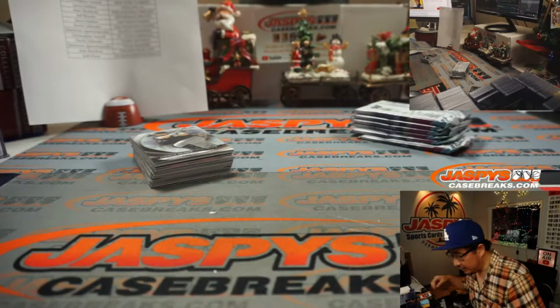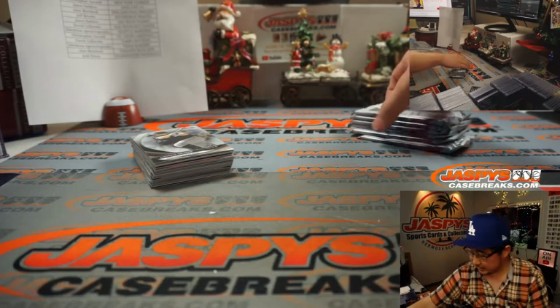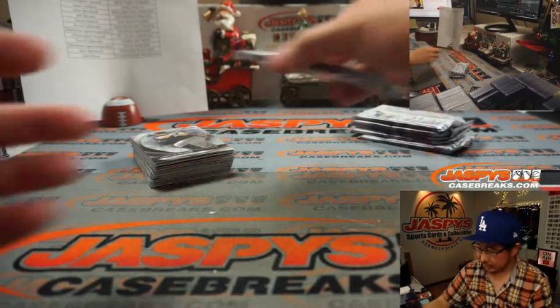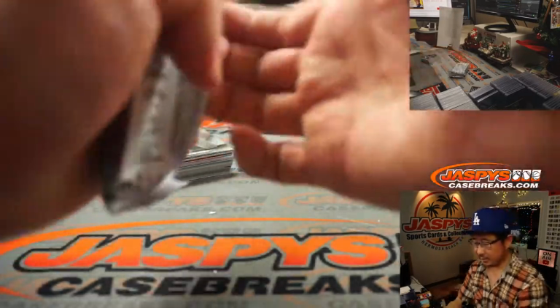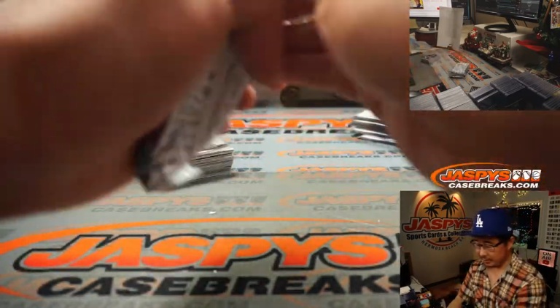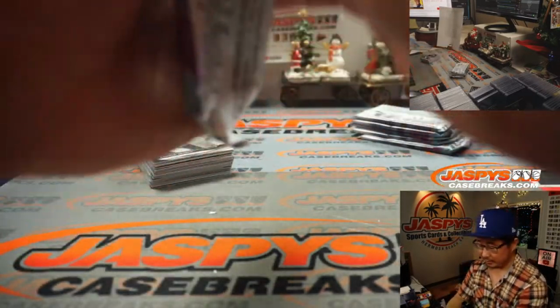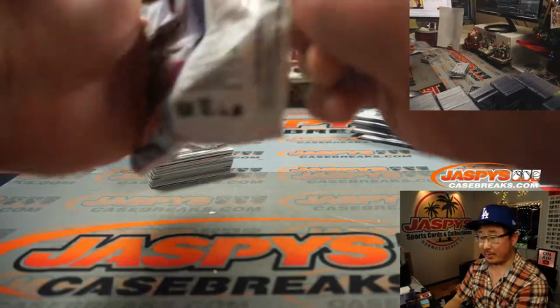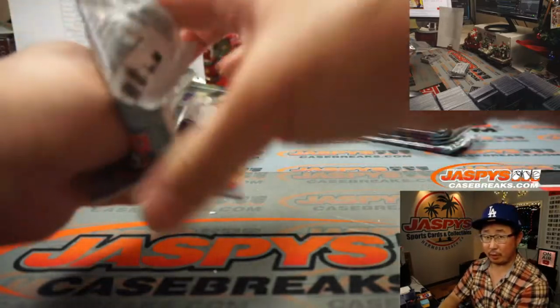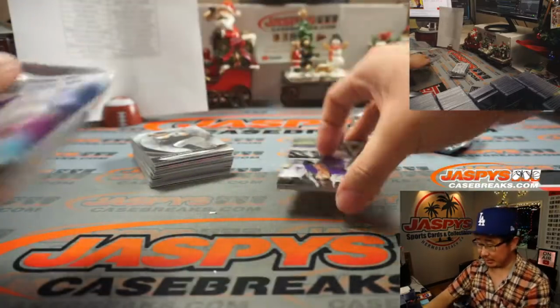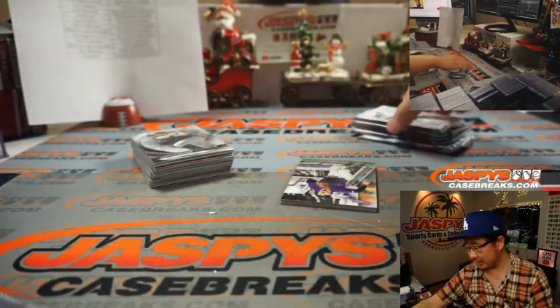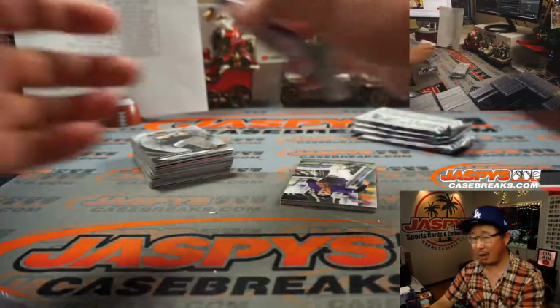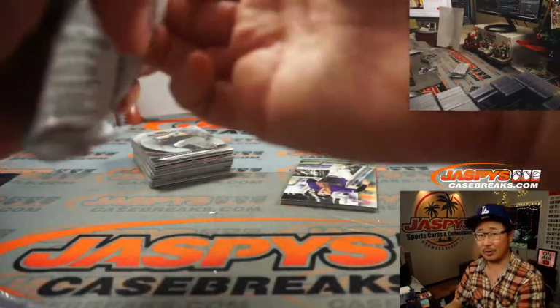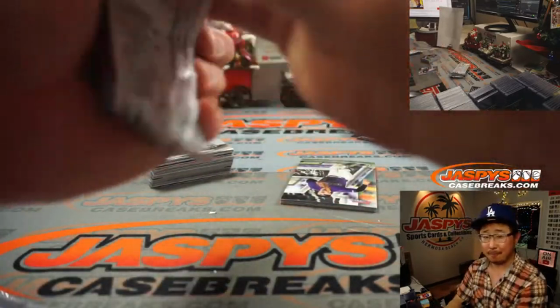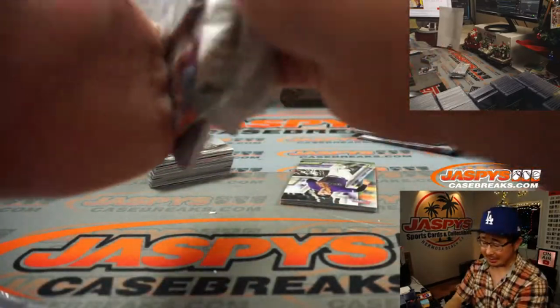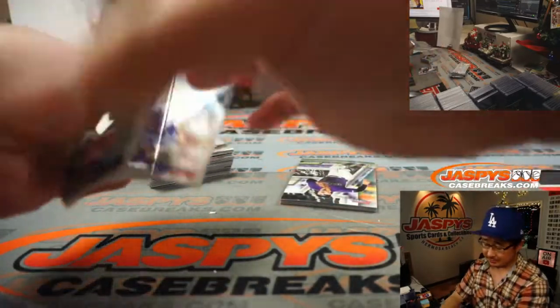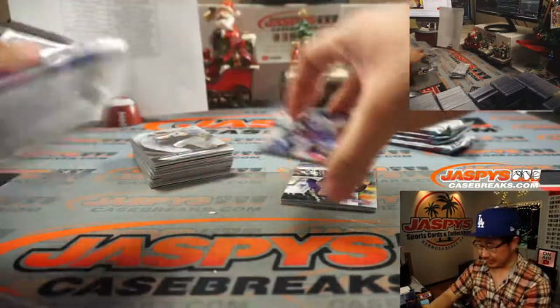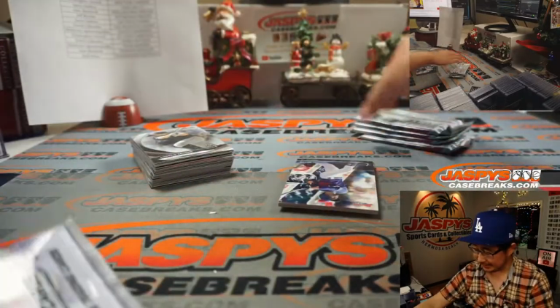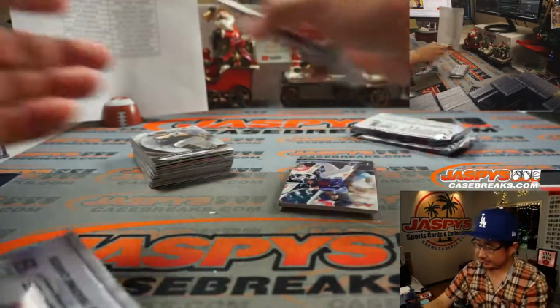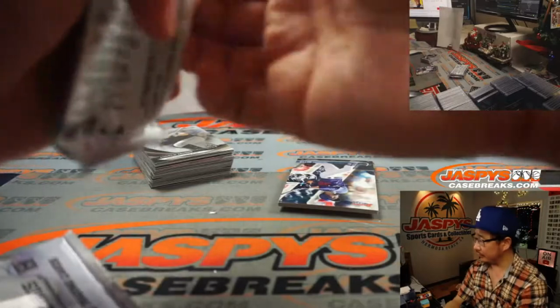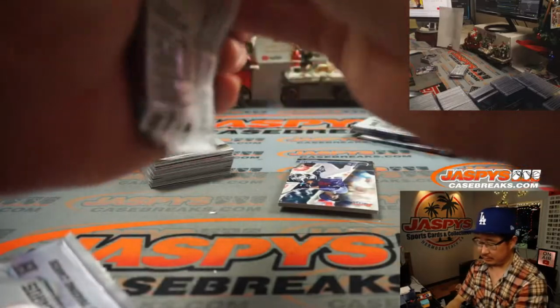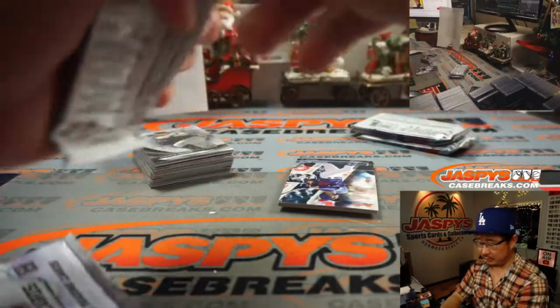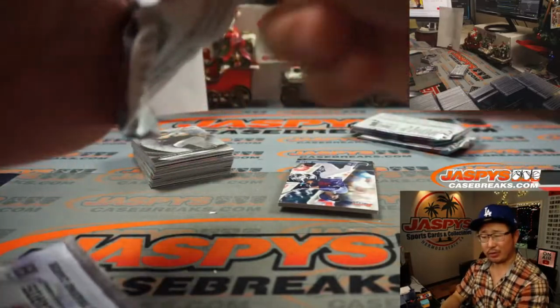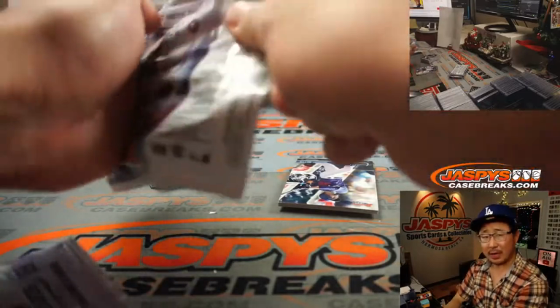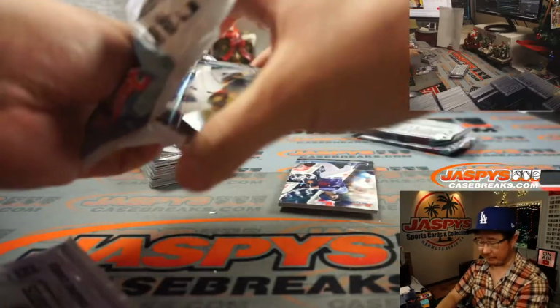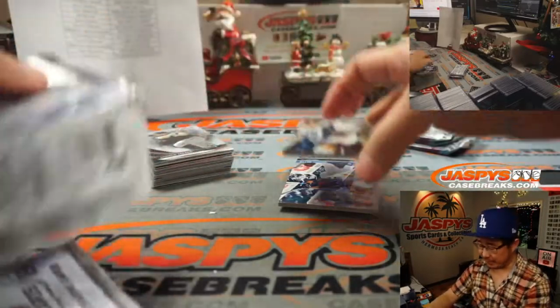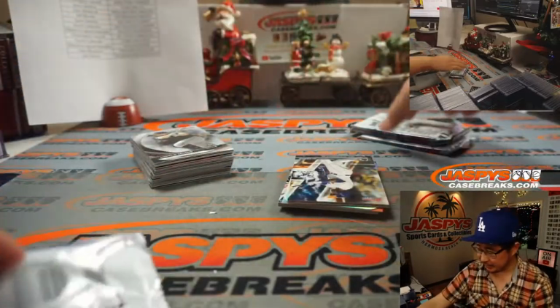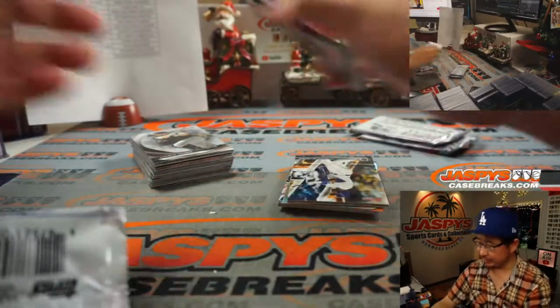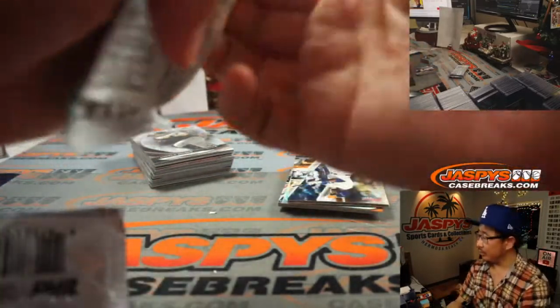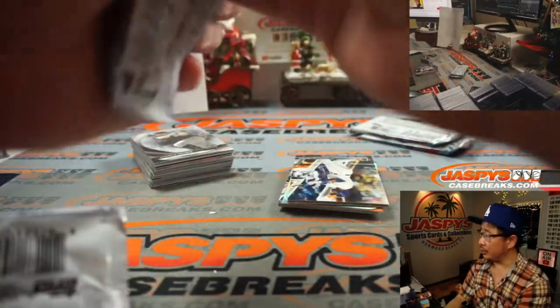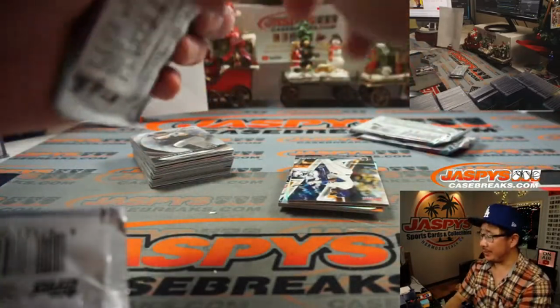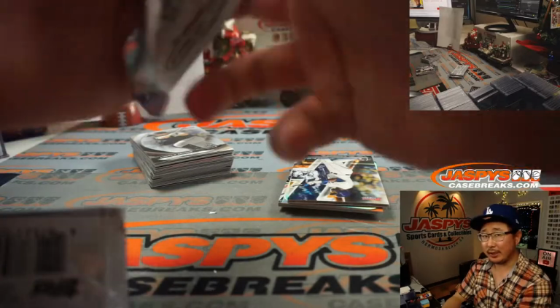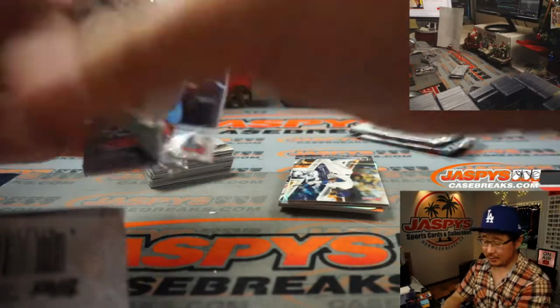There's the second mini box right here. What's great about these filler breaks is that there's four autos a box, so there's a chance it hits too — more so than a lot of the other filler packs that we tend to do on JaspiesCaseBreaks.com.